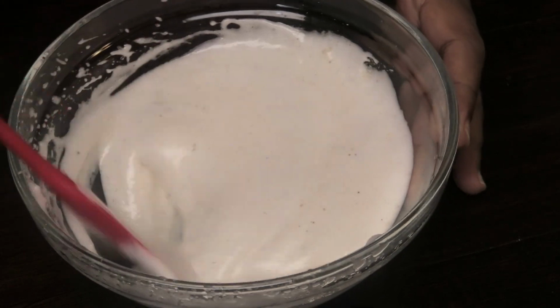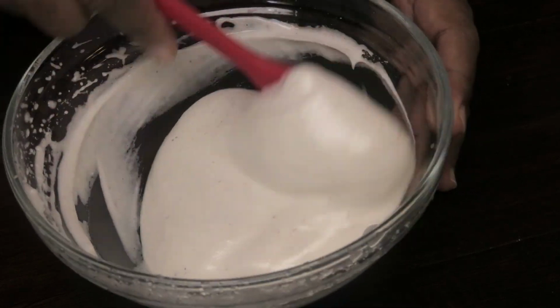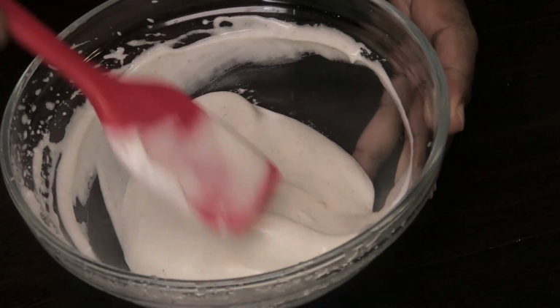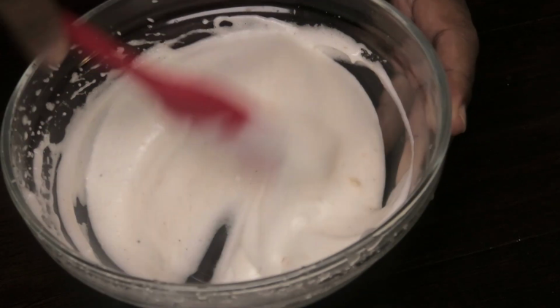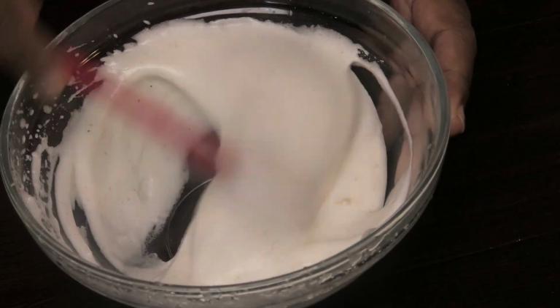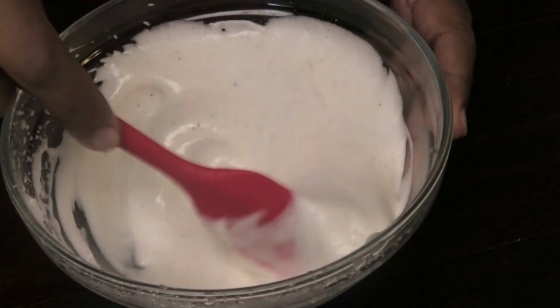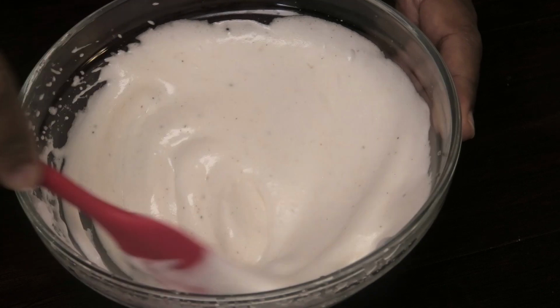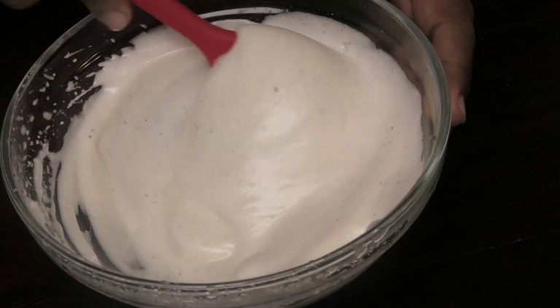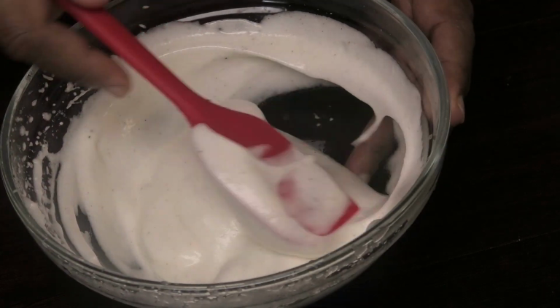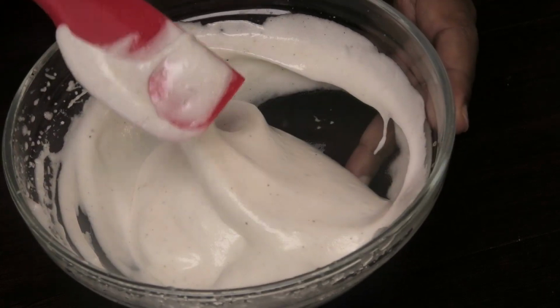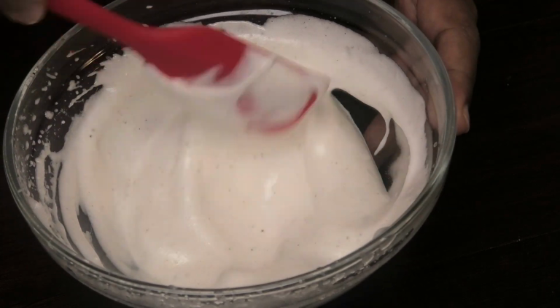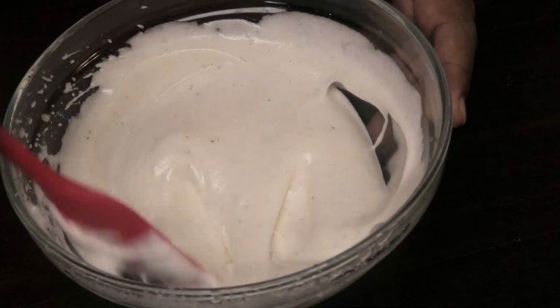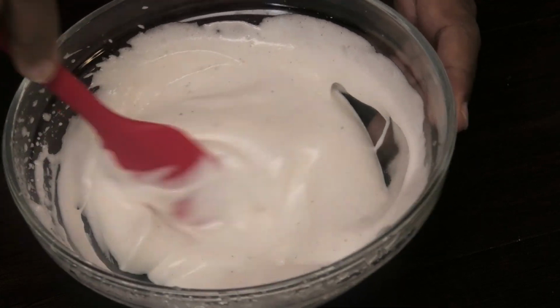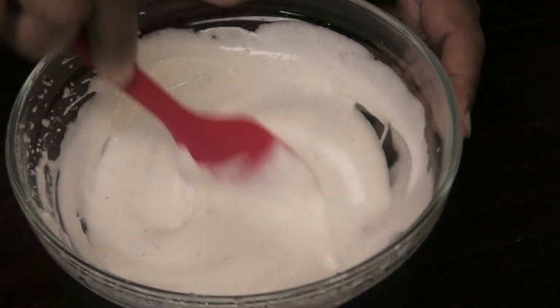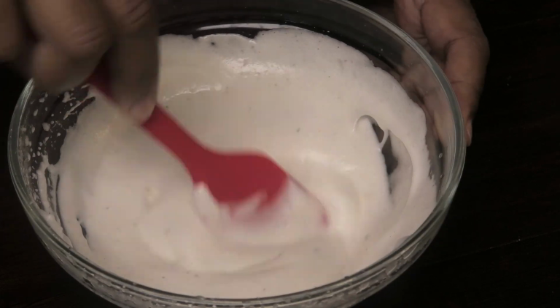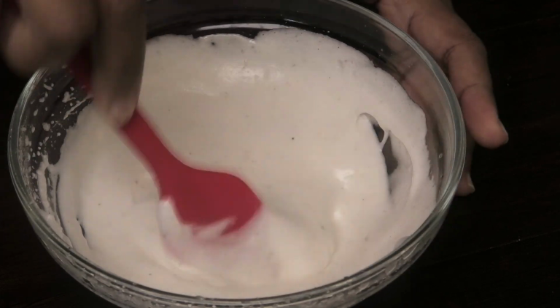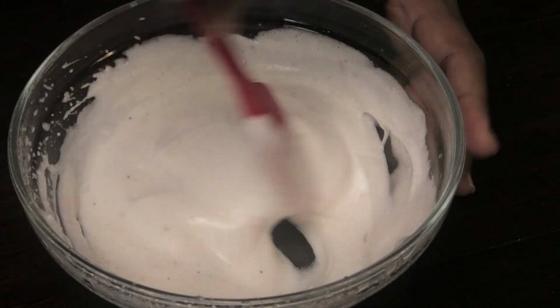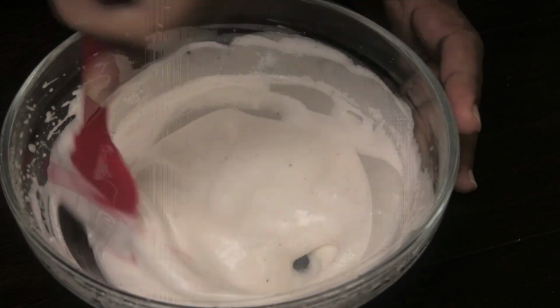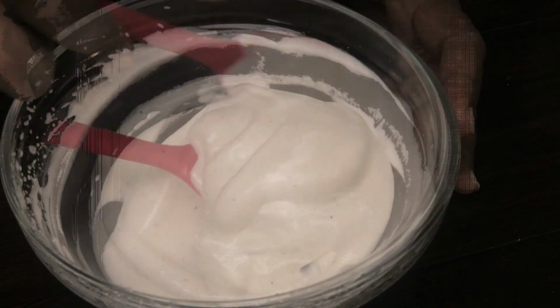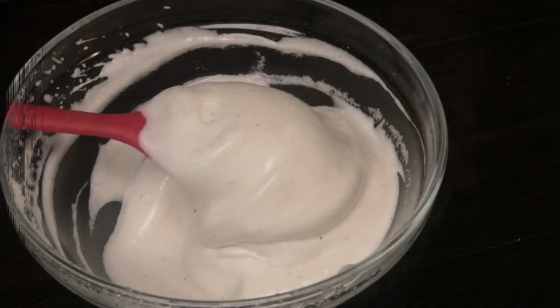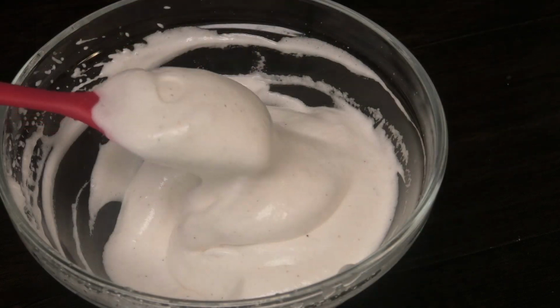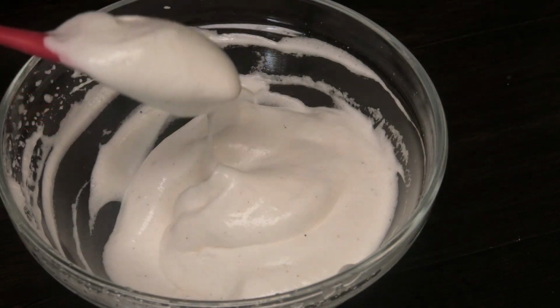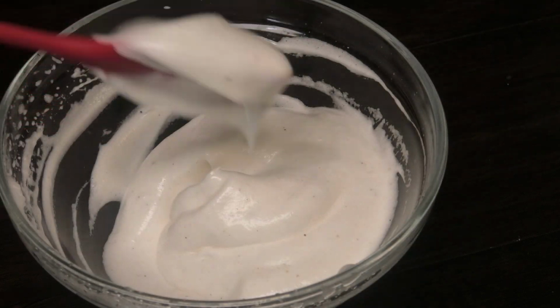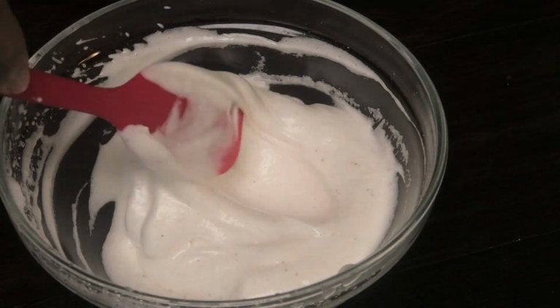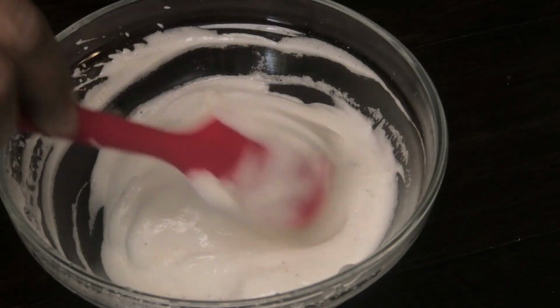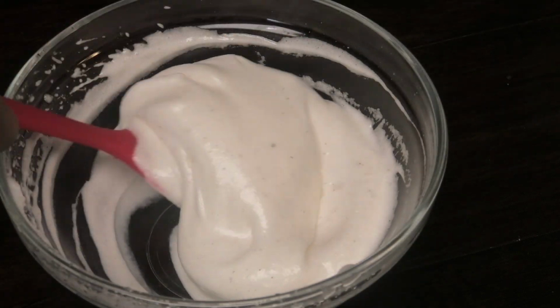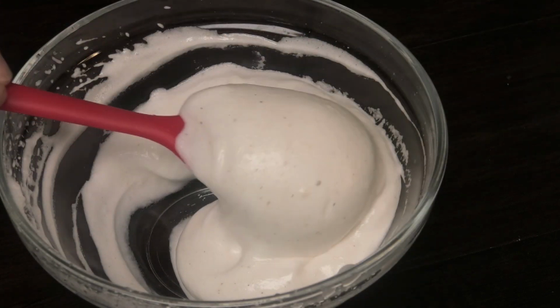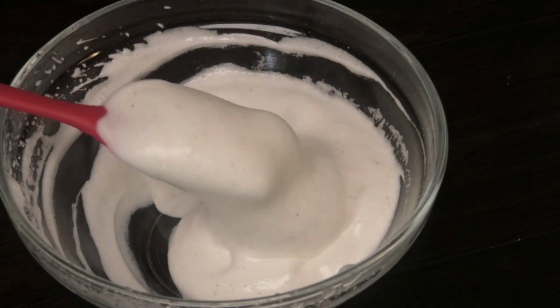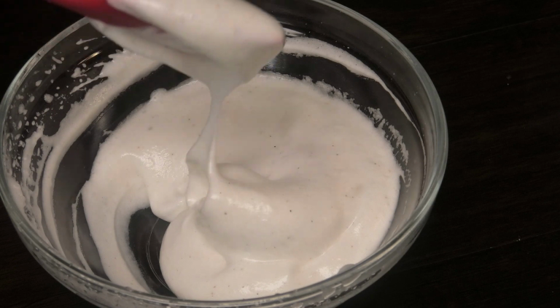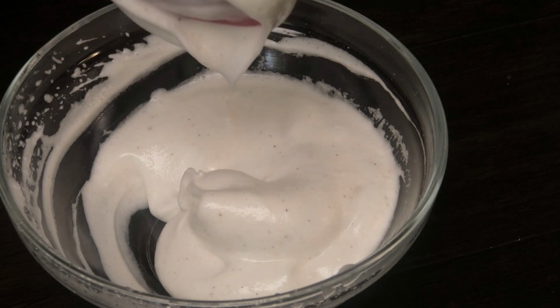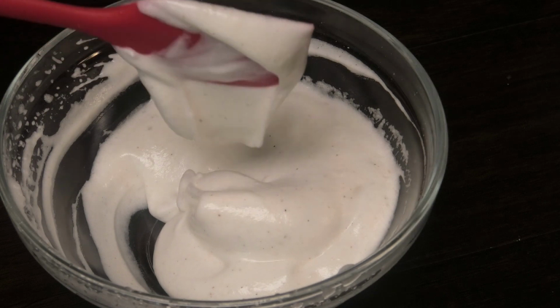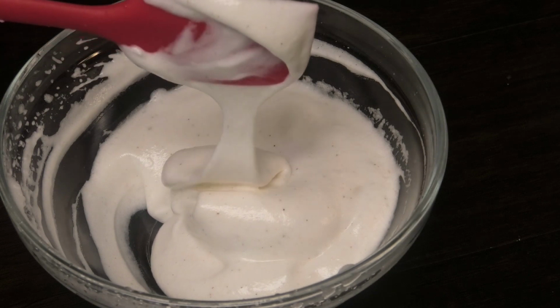You want to mix that with your spatula, taste, and adjust your ingredients to suit your tastes, and then this would be ready to be served. You see how nice and frothy and creamy this looks — that's the consistency you're going for.